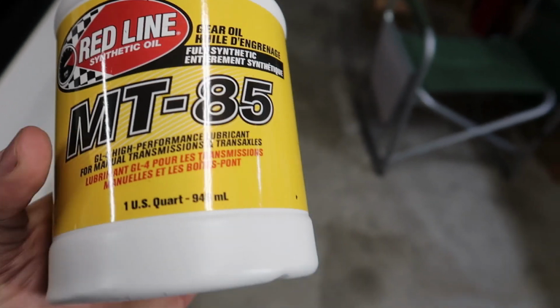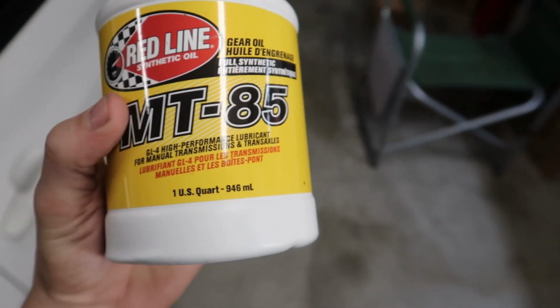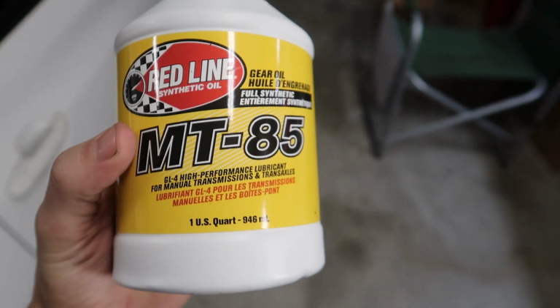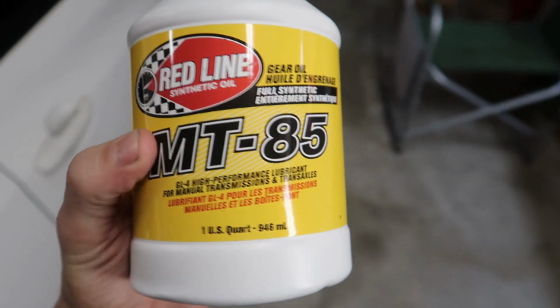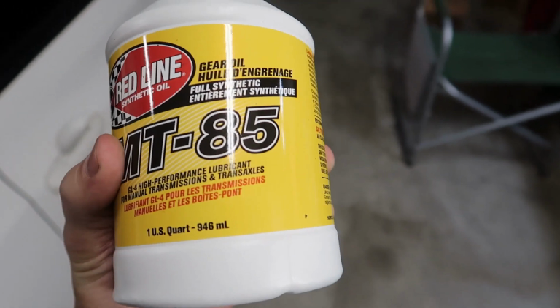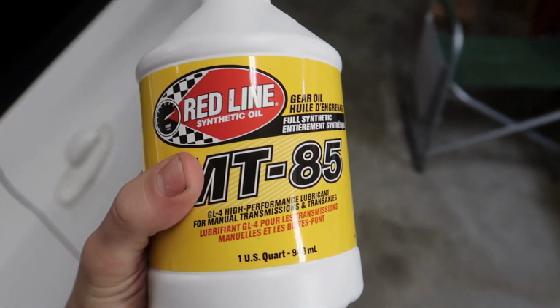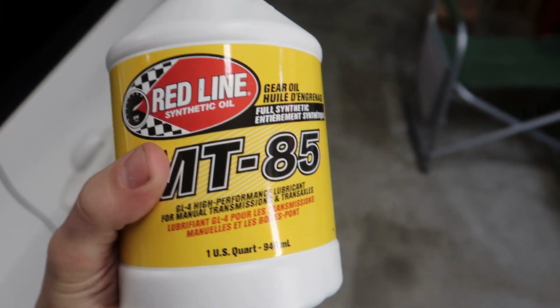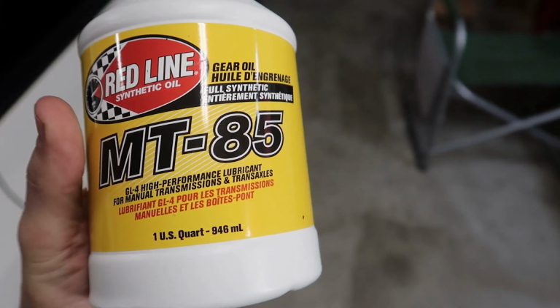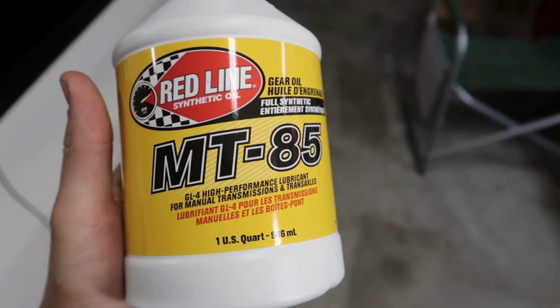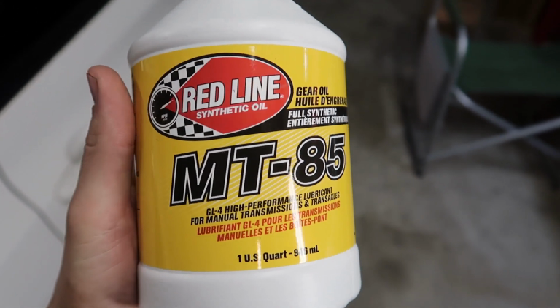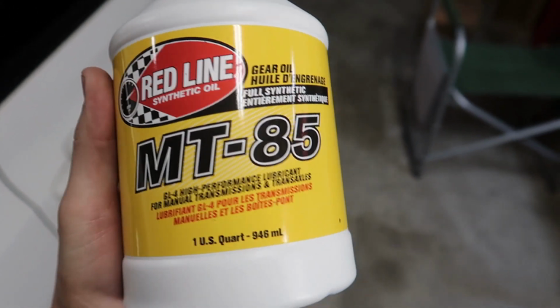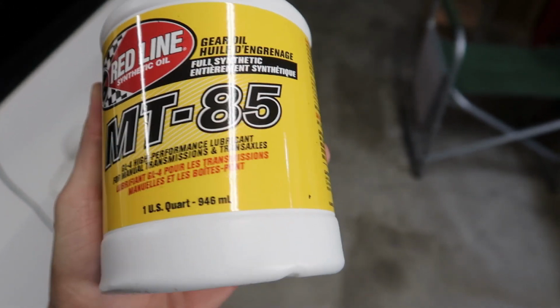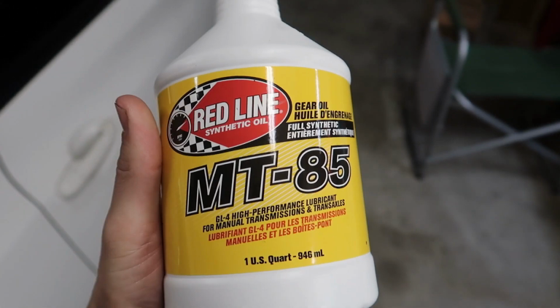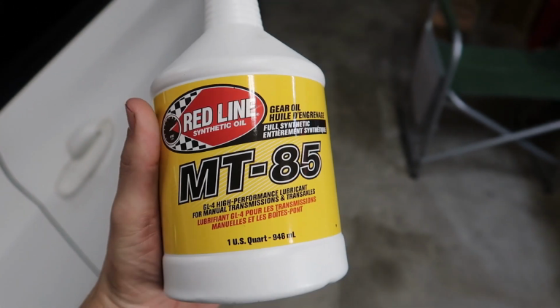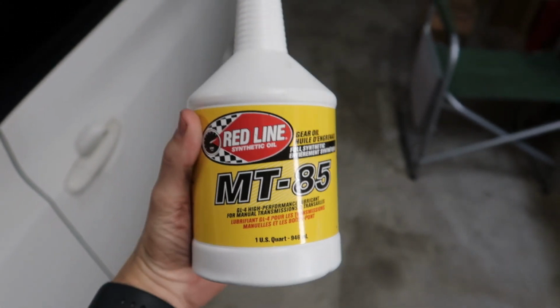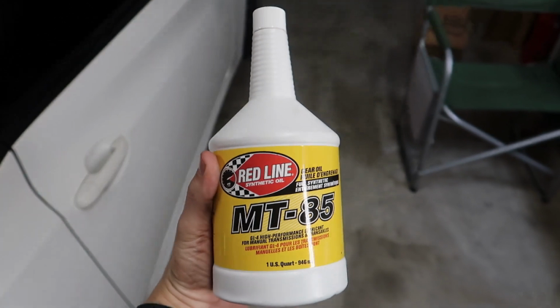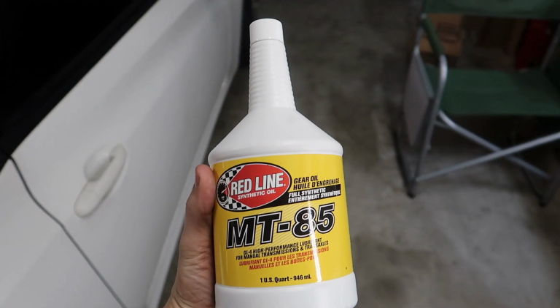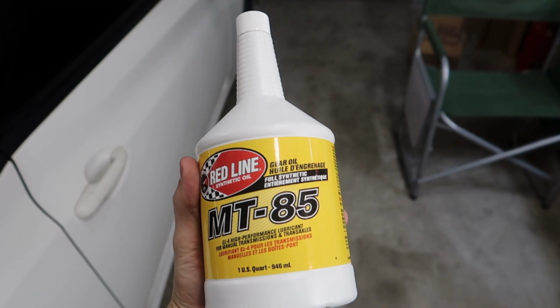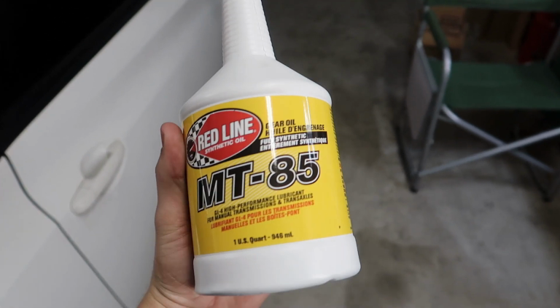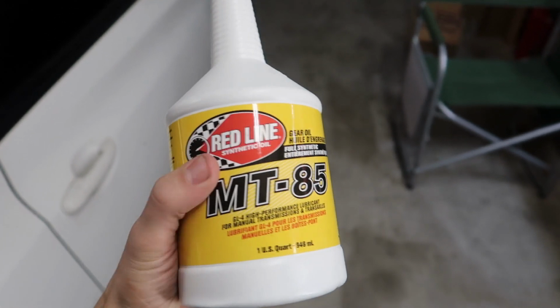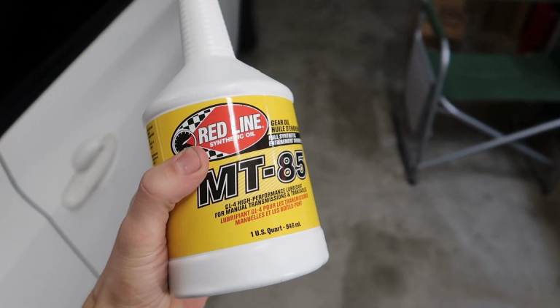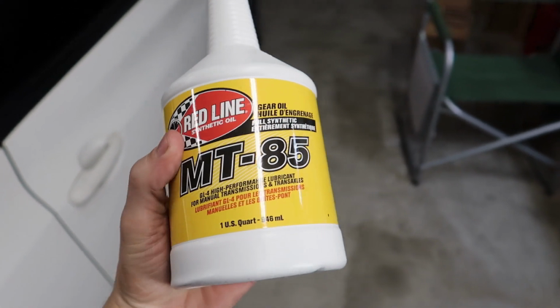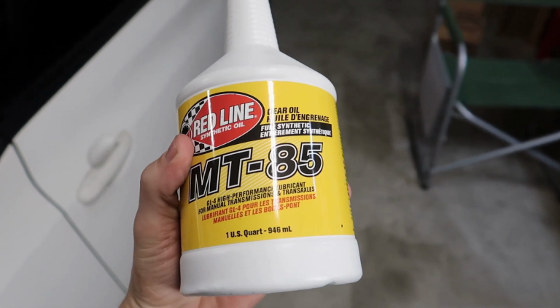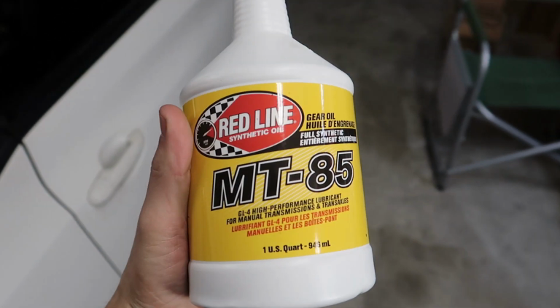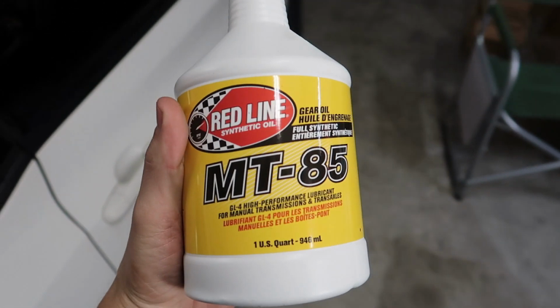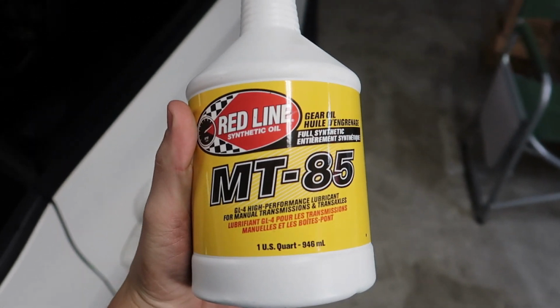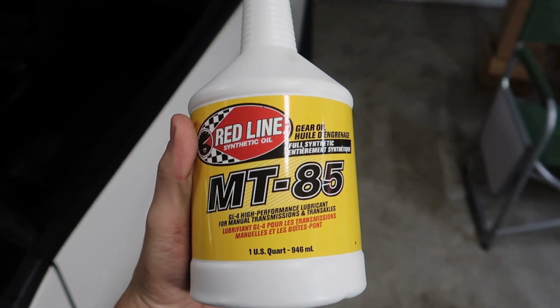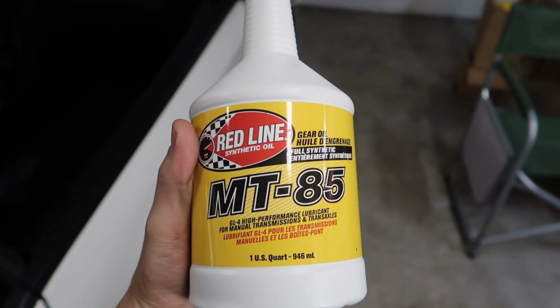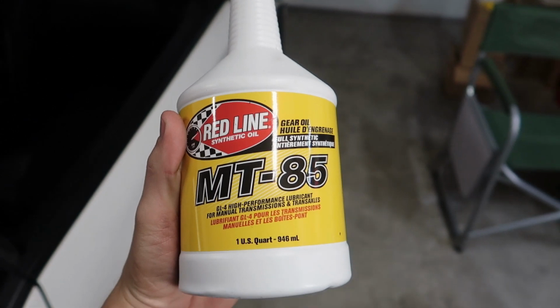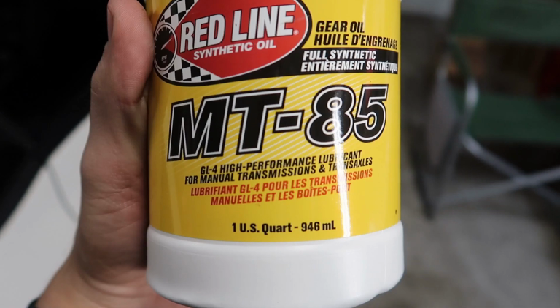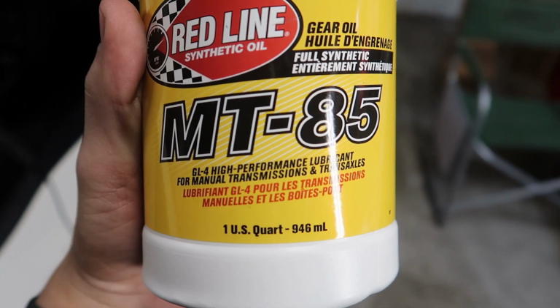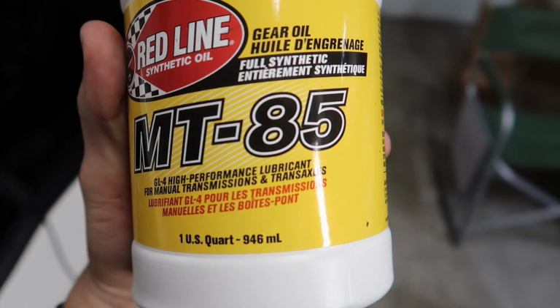There are two different kinds: MT85 and MT90, so it's kind of your preference of what viscosity you want to use. But today I'm going to be going with the MT85 manual transmission fluid.